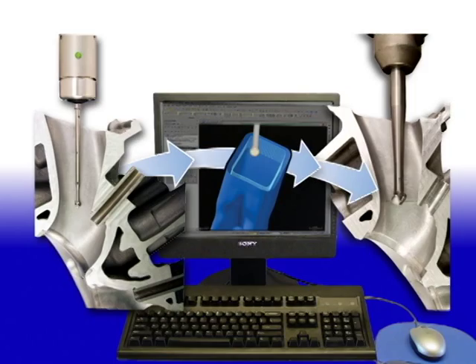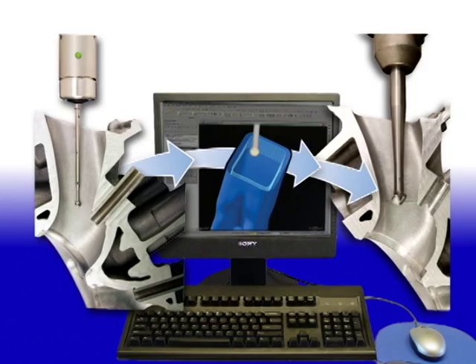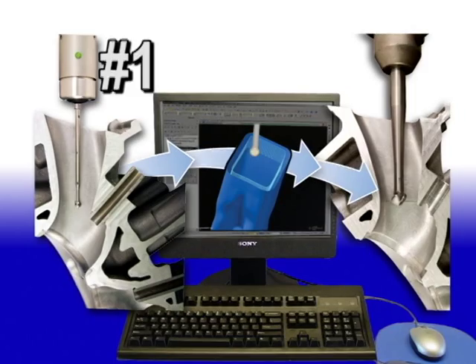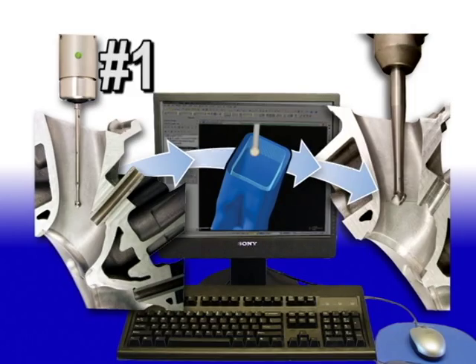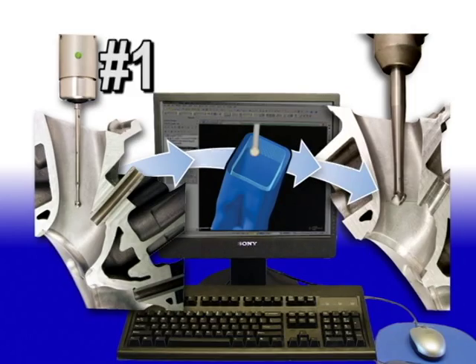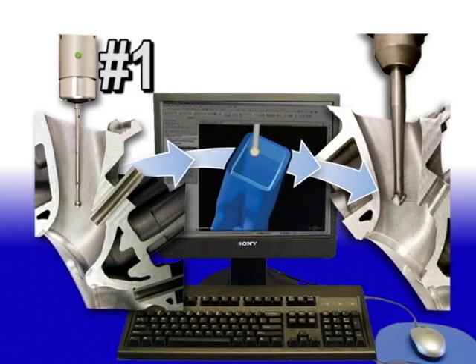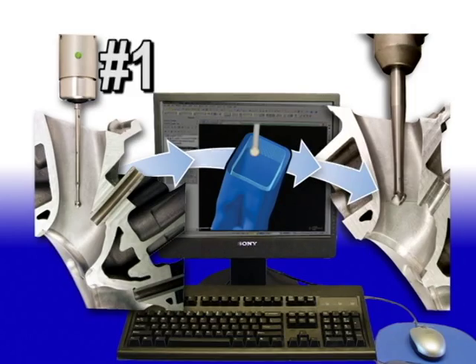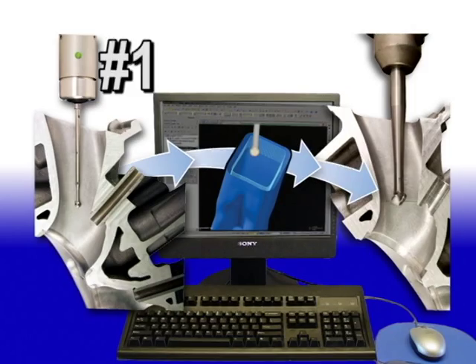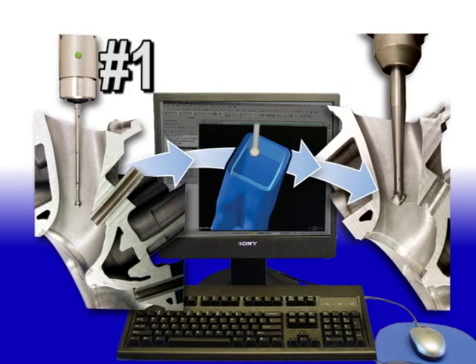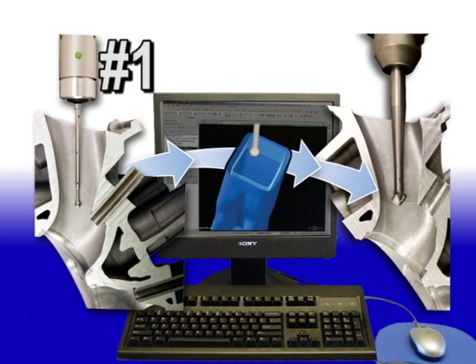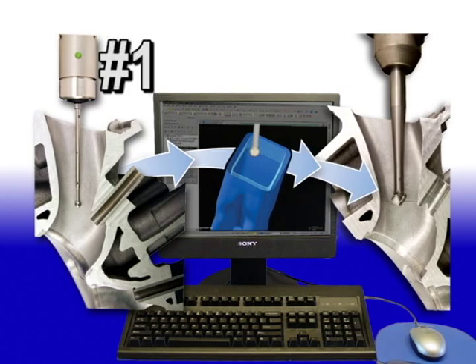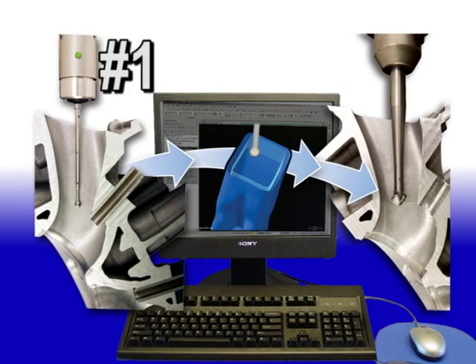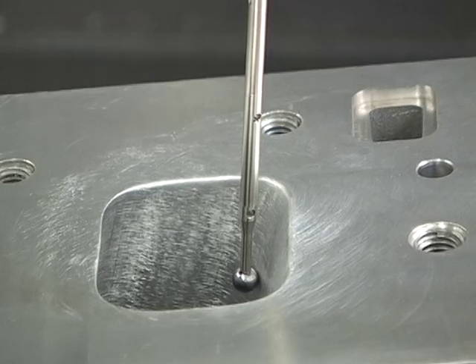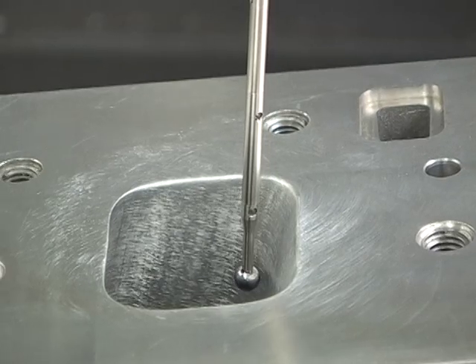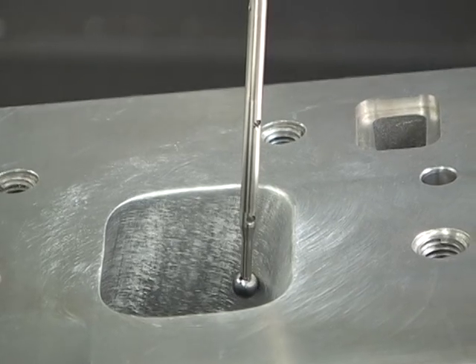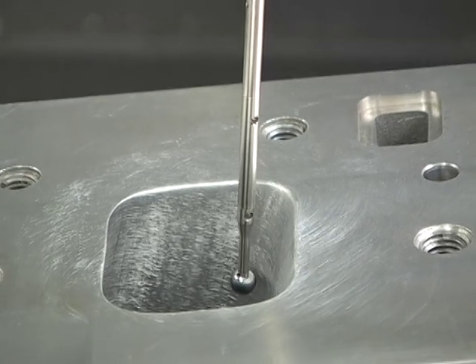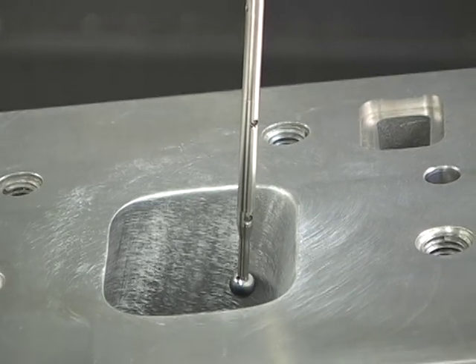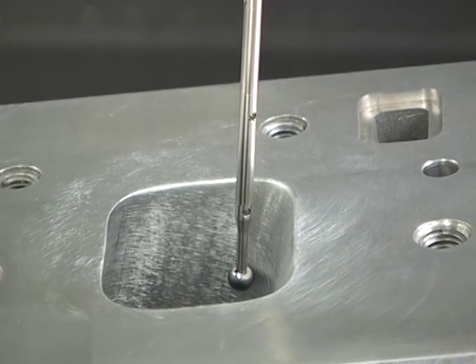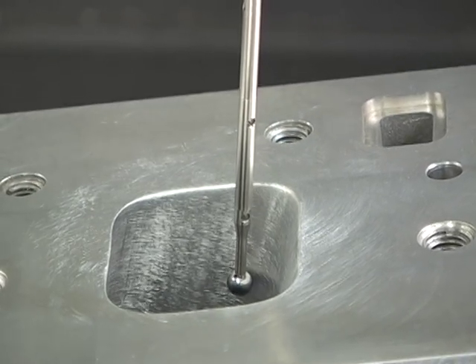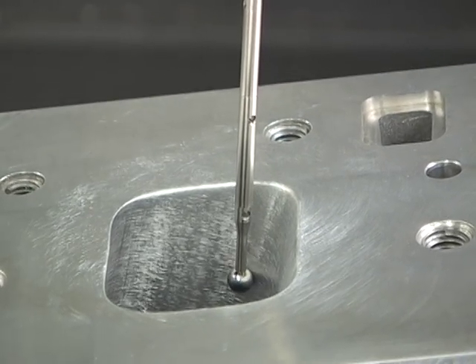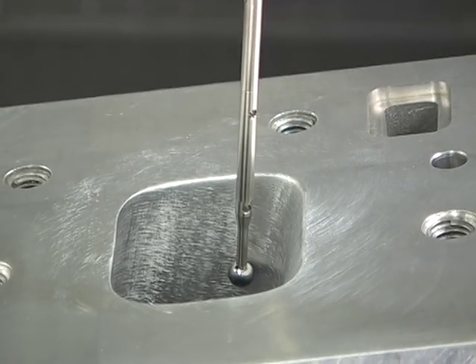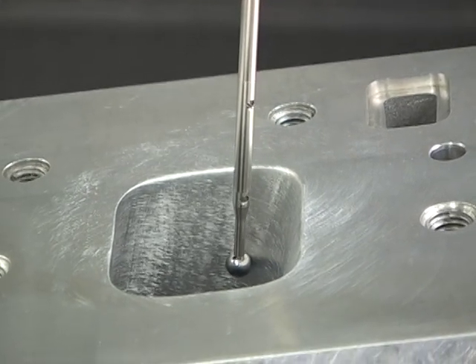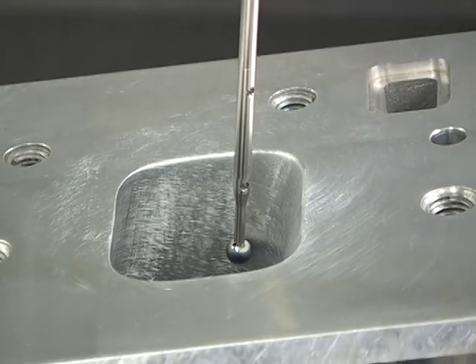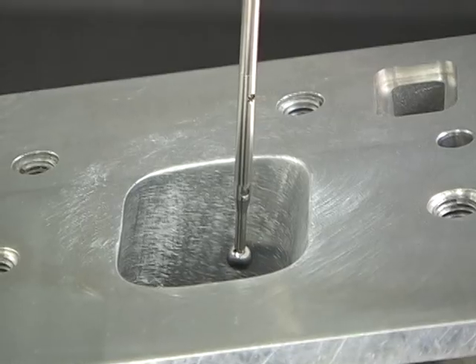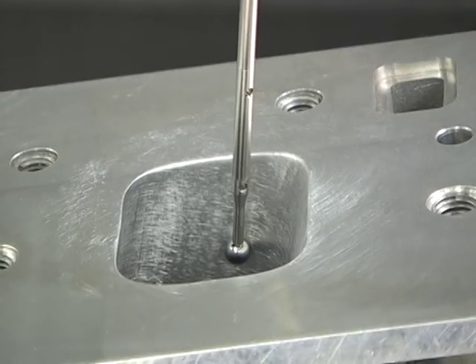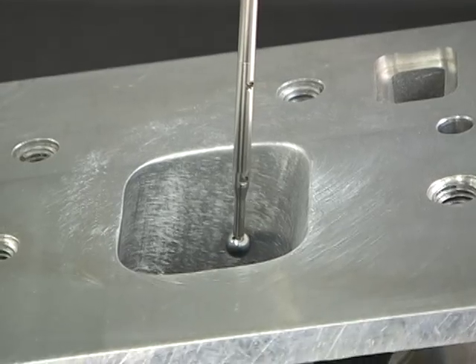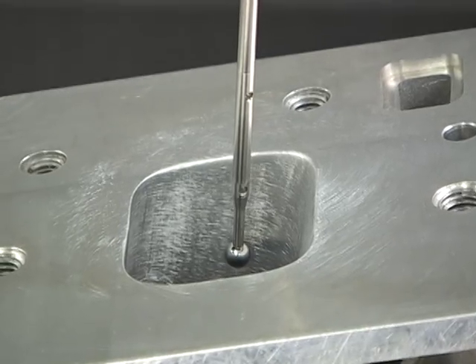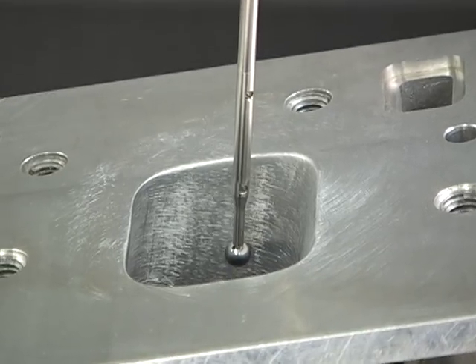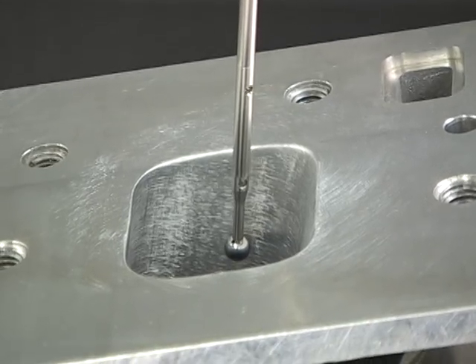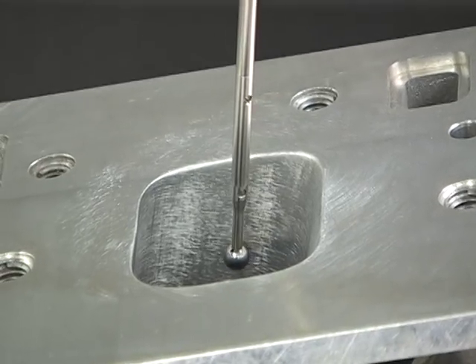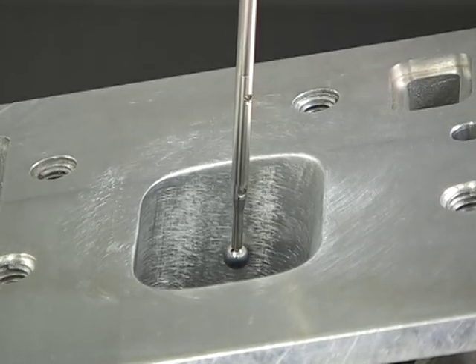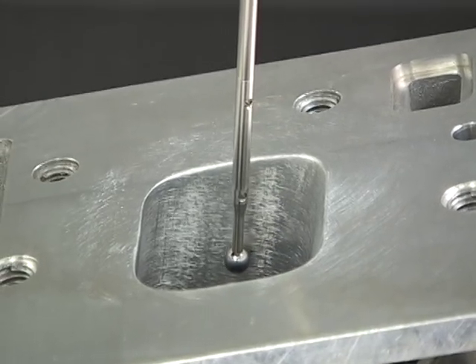Step 1 of the porting process is to digitize your existing cylinder head. This is one of Centroid's big advantages because the machine itself can actually digitize your existing cylinder head.